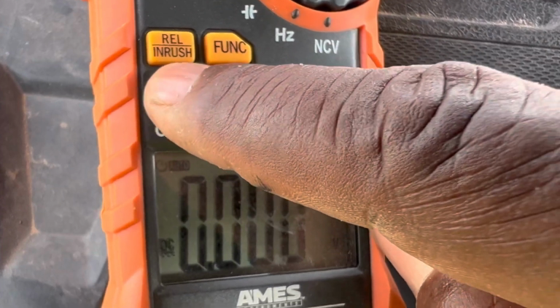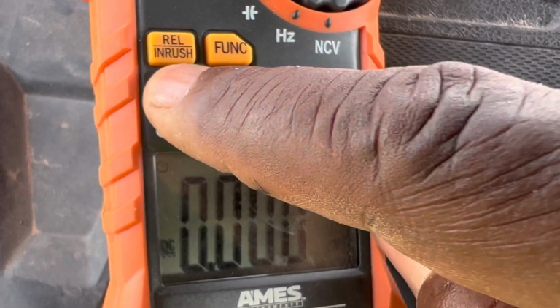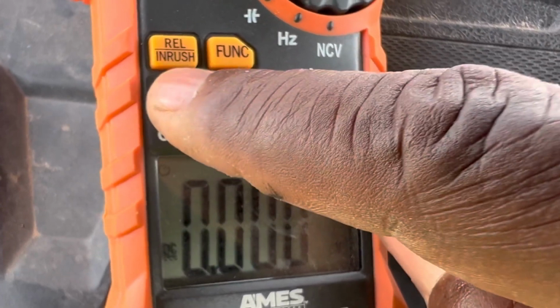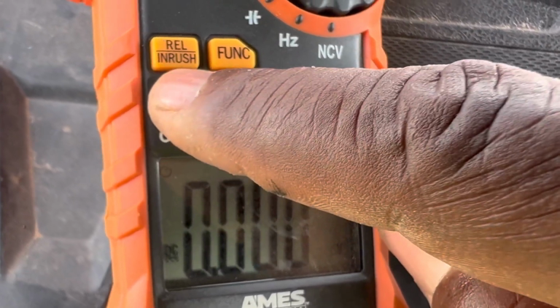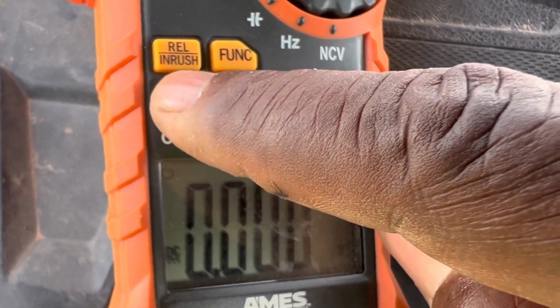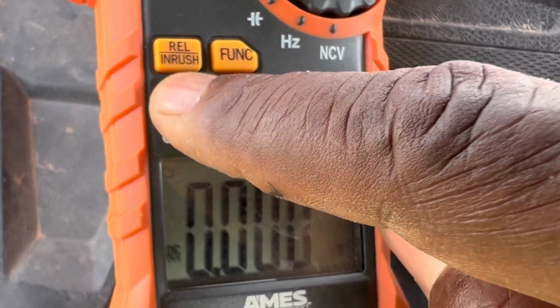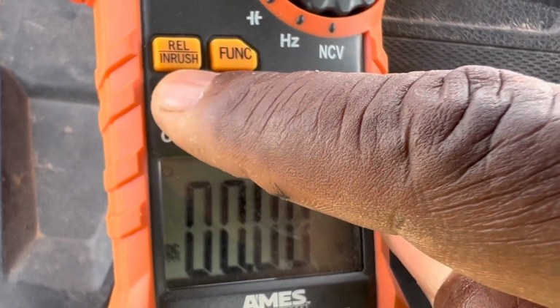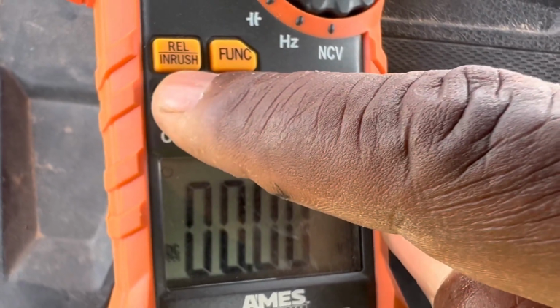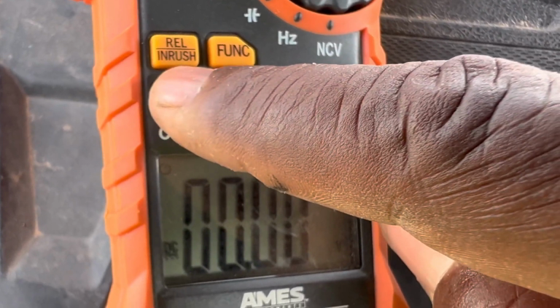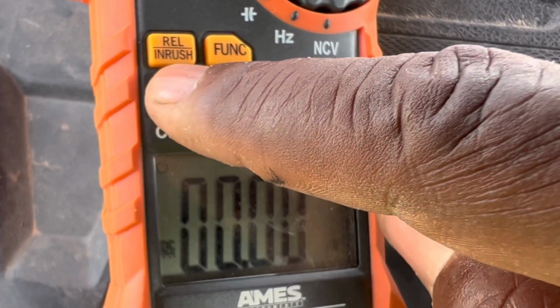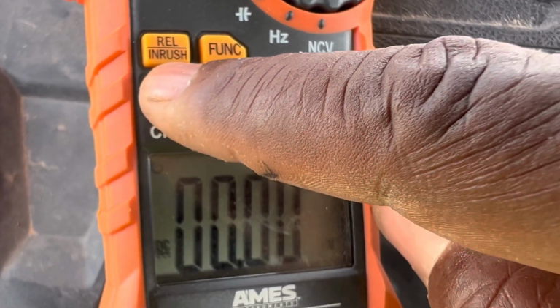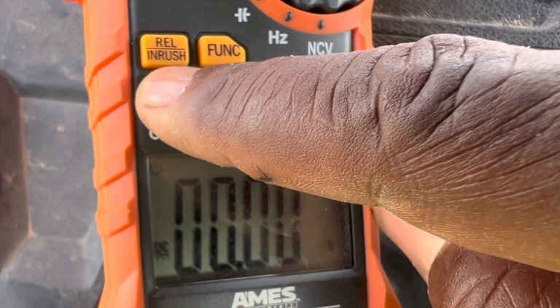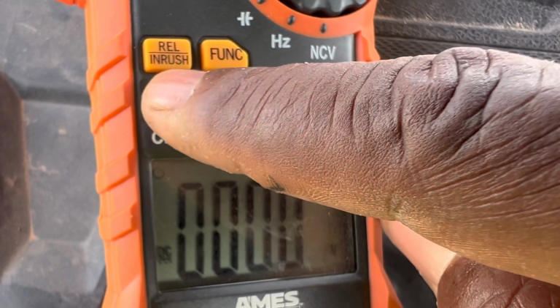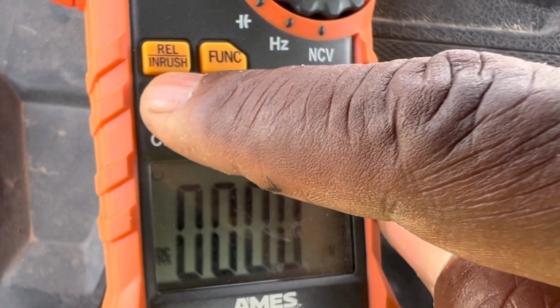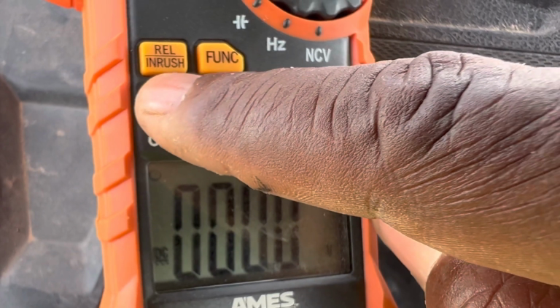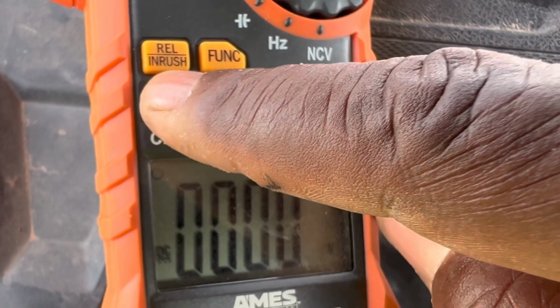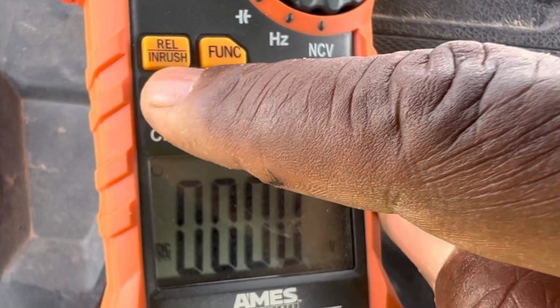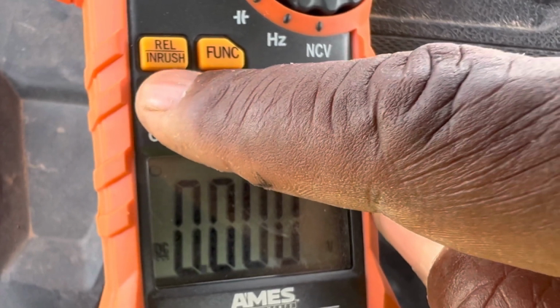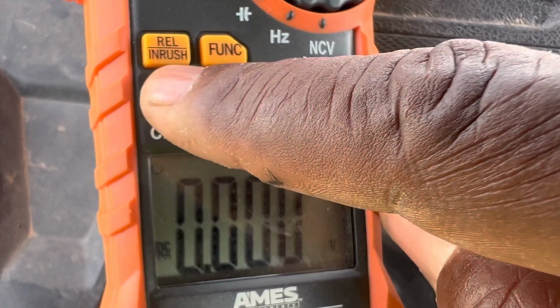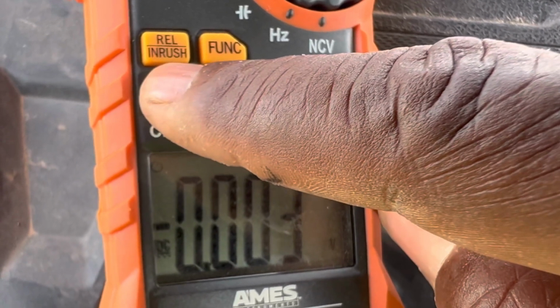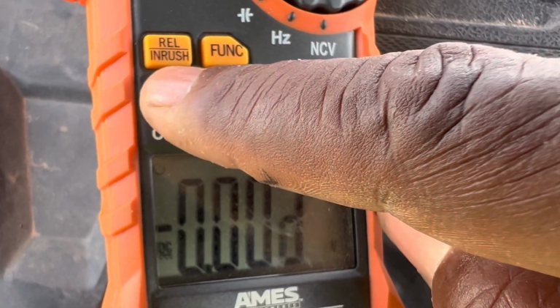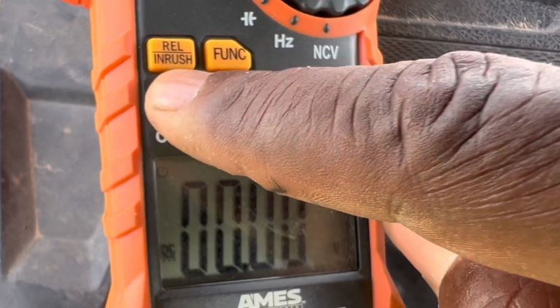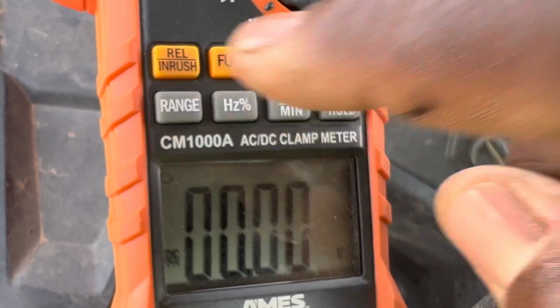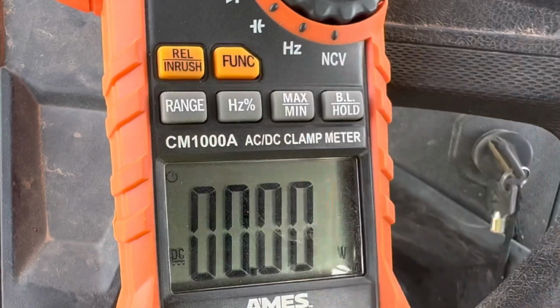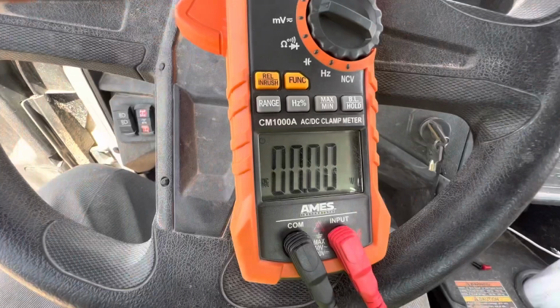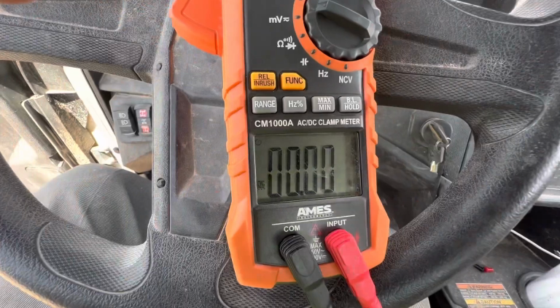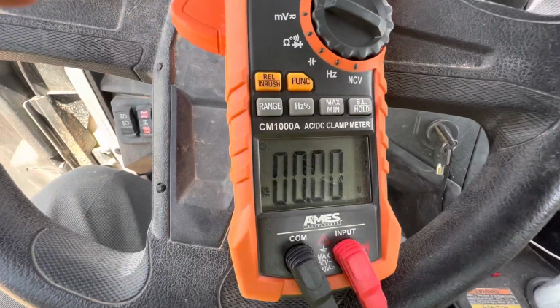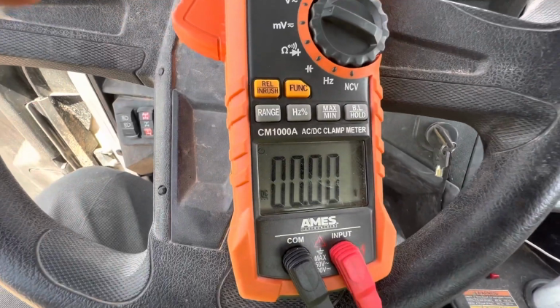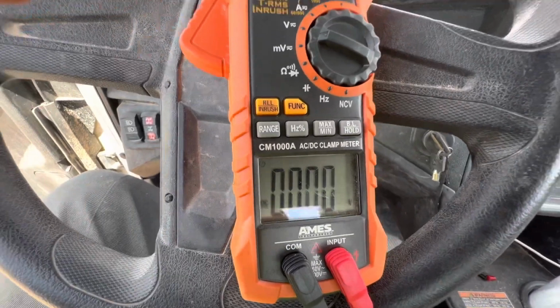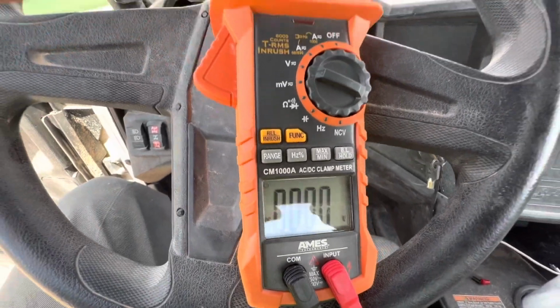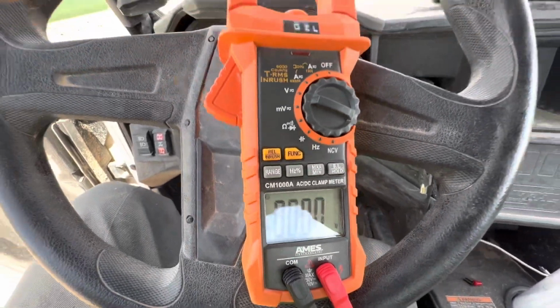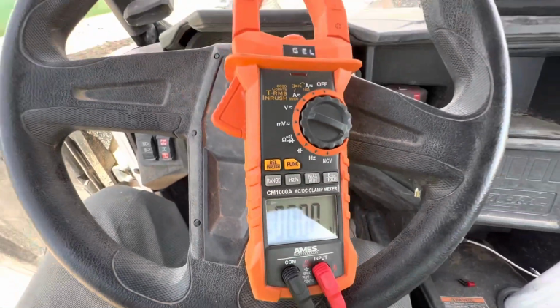Then you can hit the range. If you want larger ranges, you just keep hitting this button and it moves the decimal to the right or left.